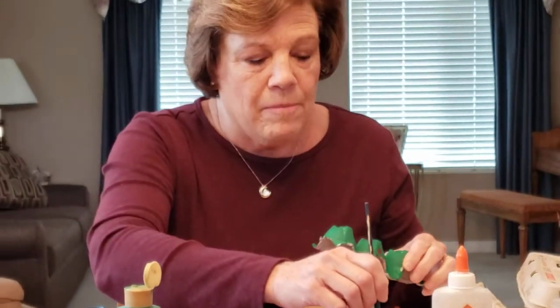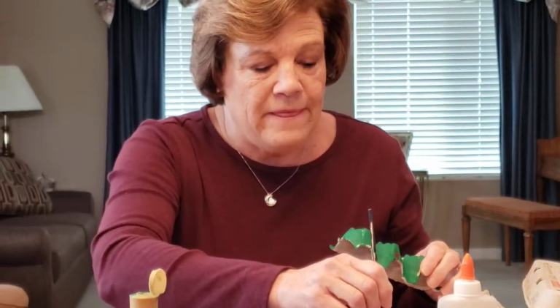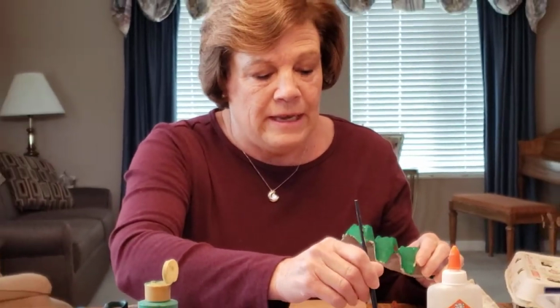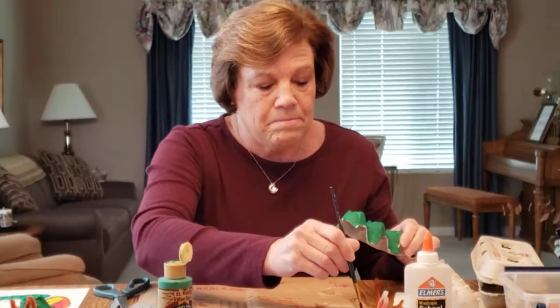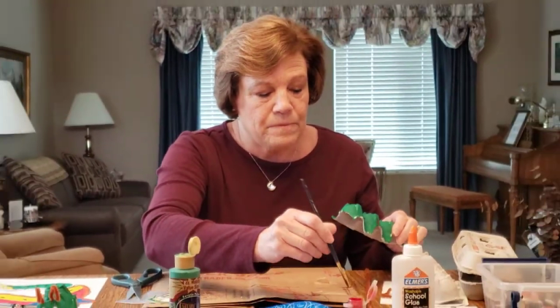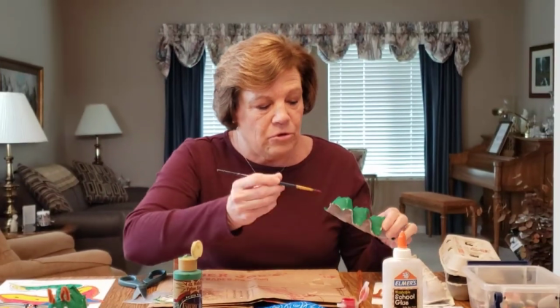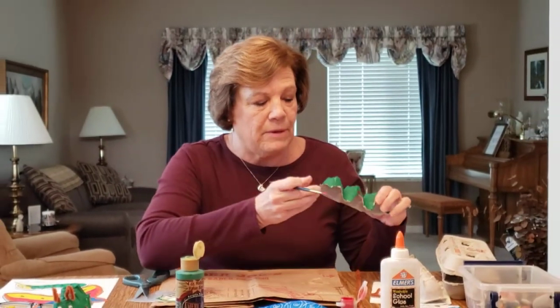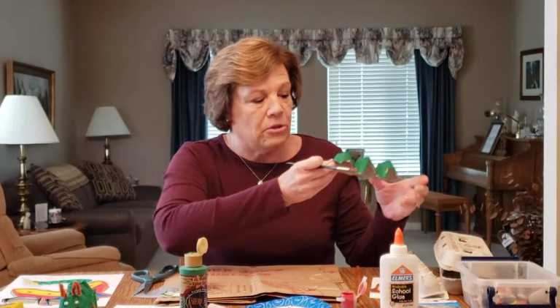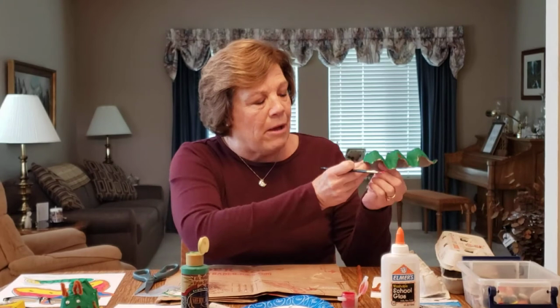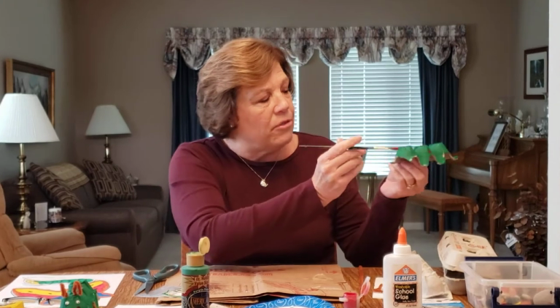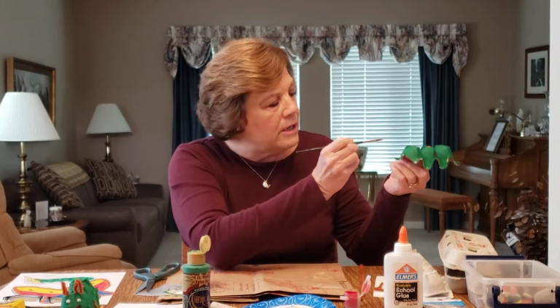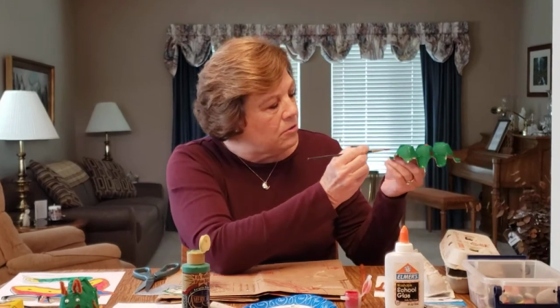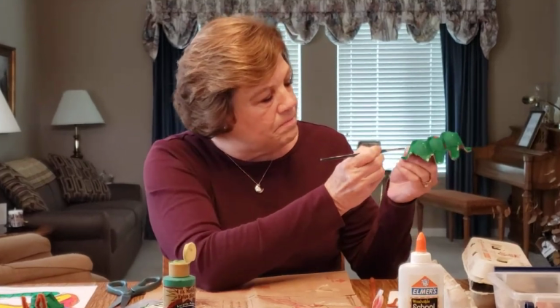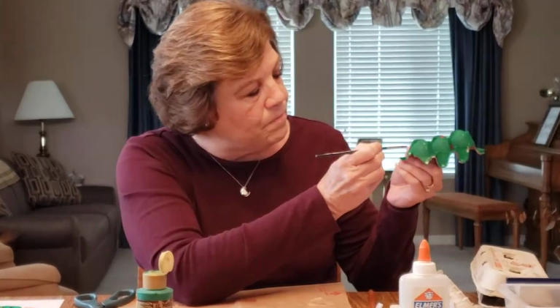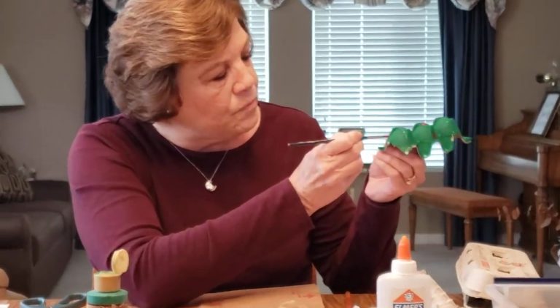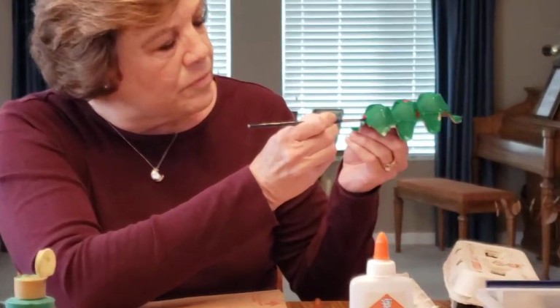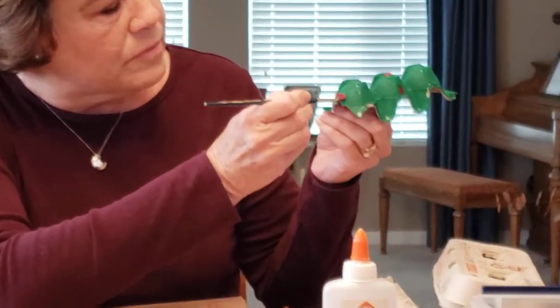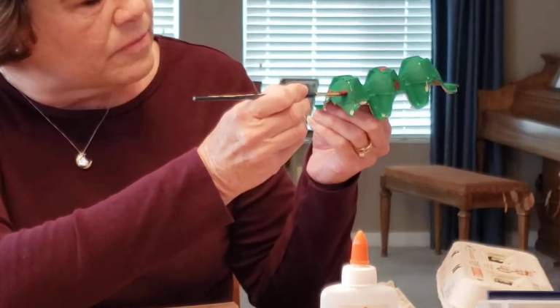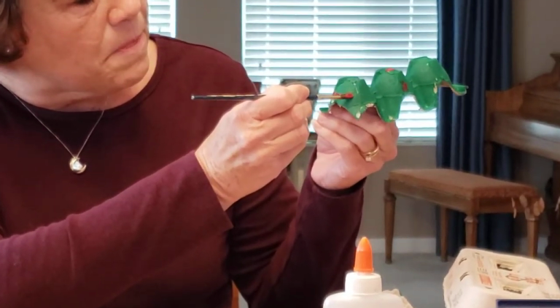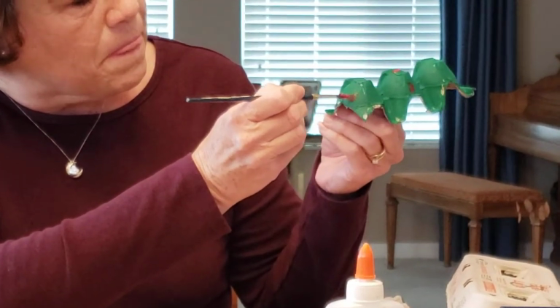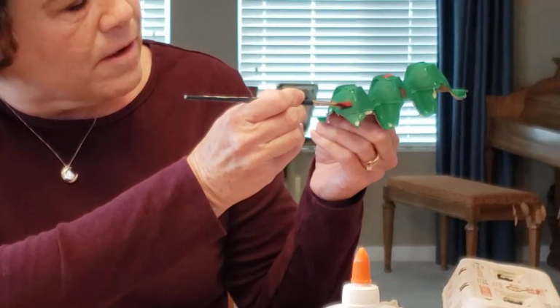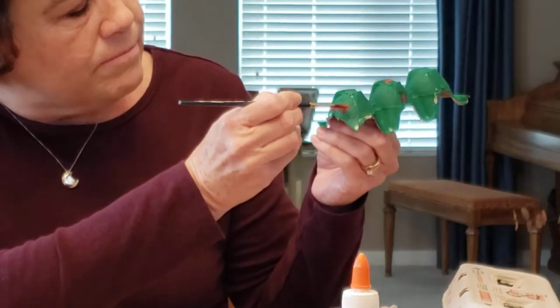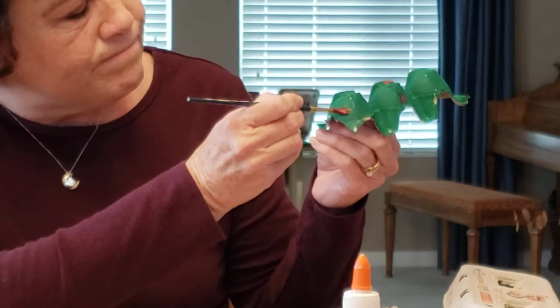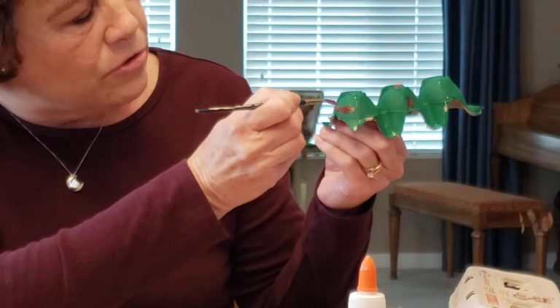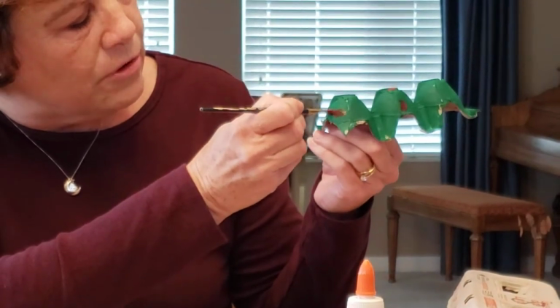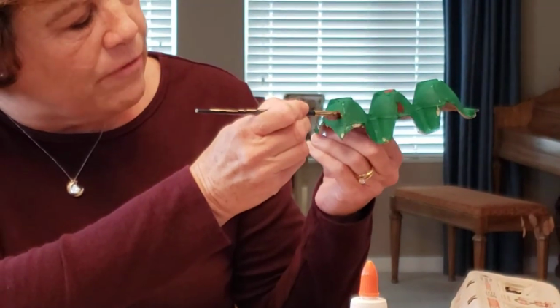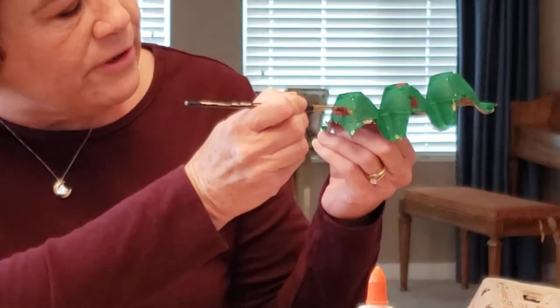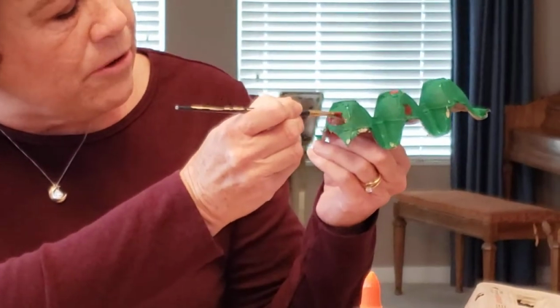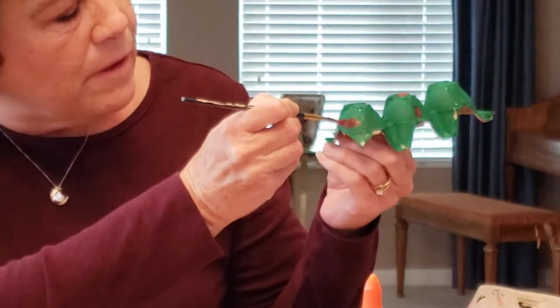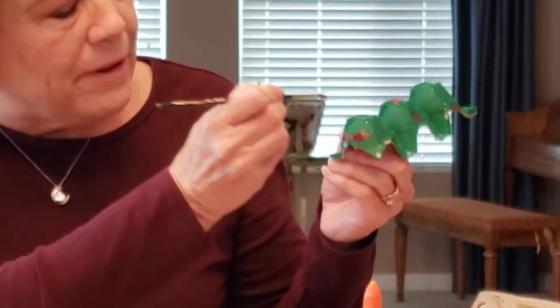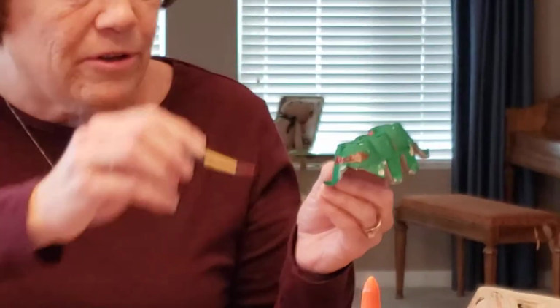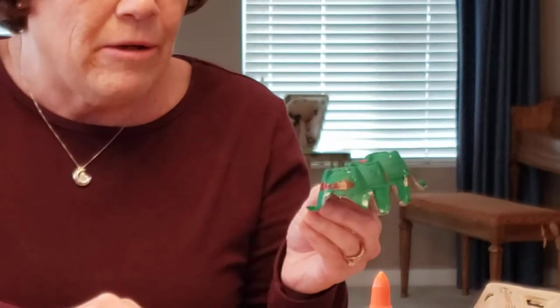And then you can make a little mouth on here. It should look better if I can see it better, but there's a little mouth.